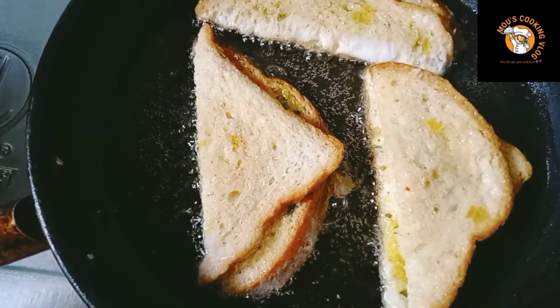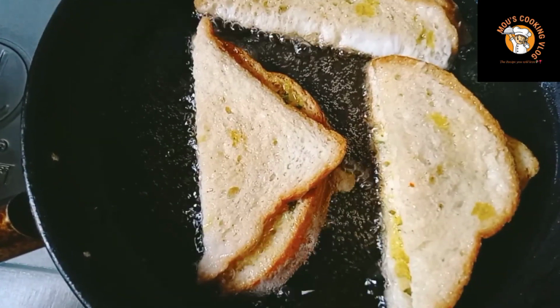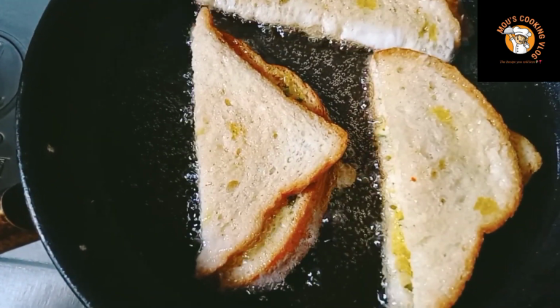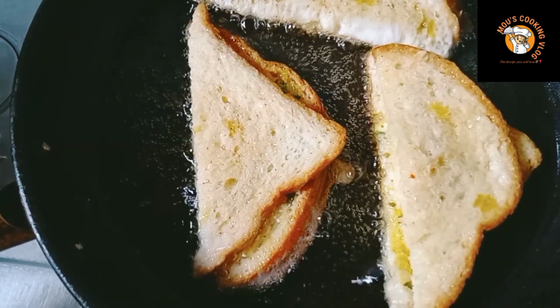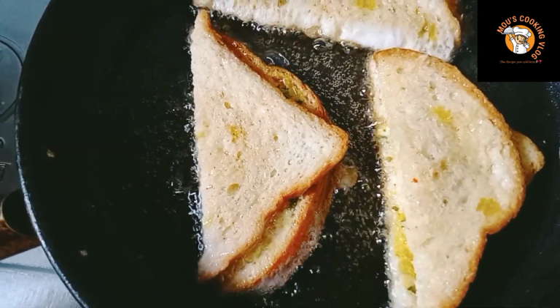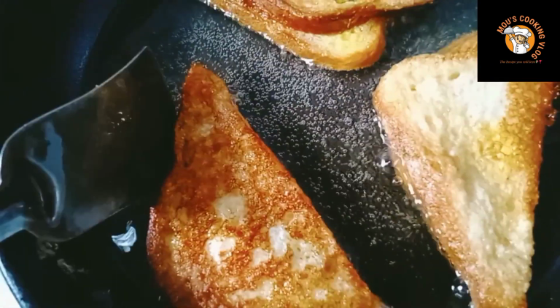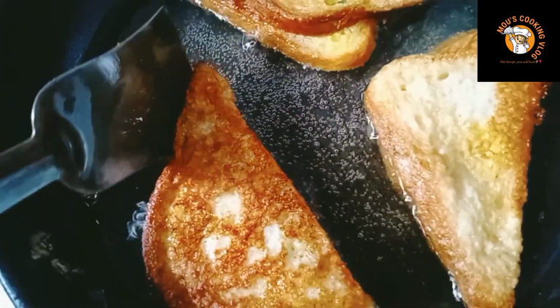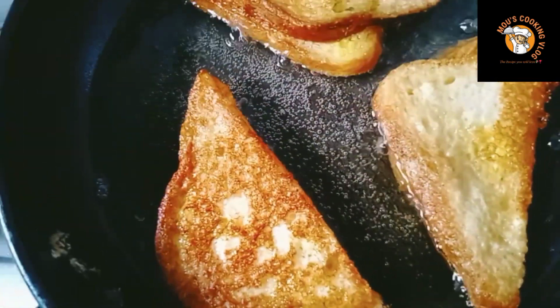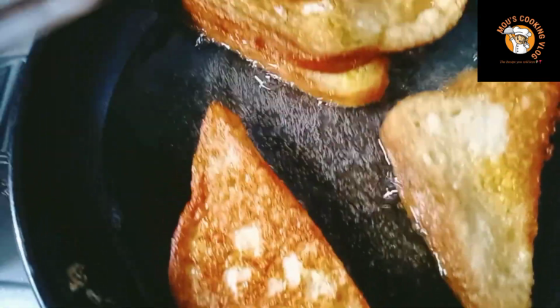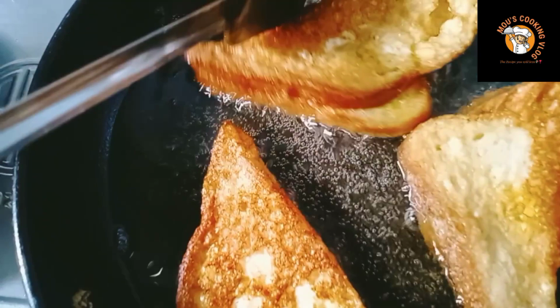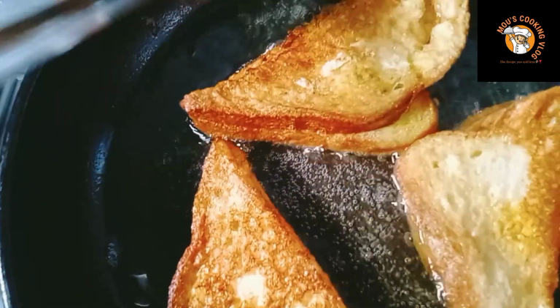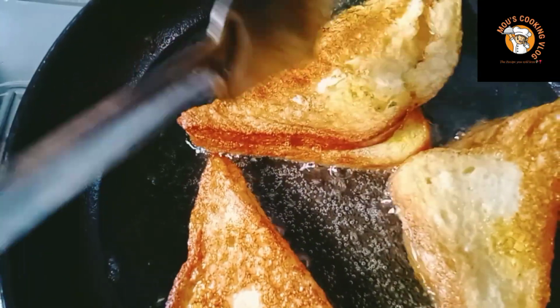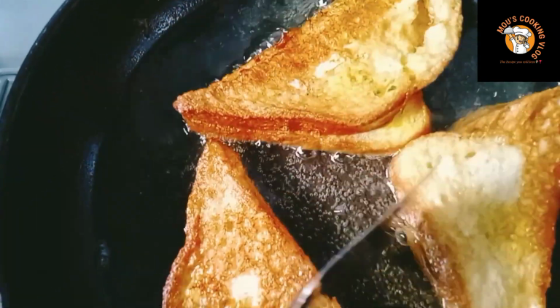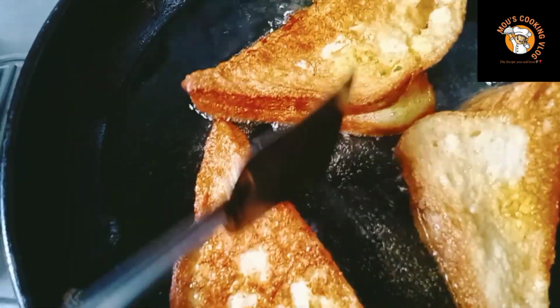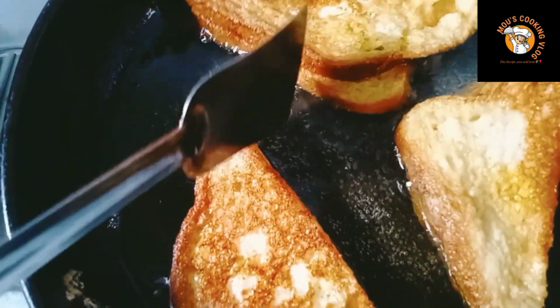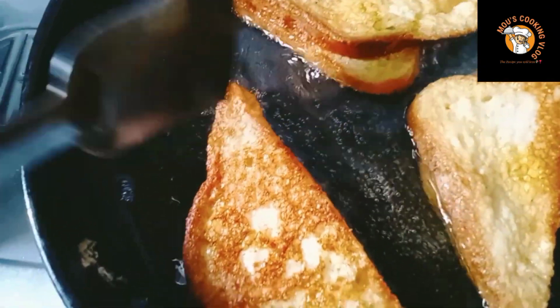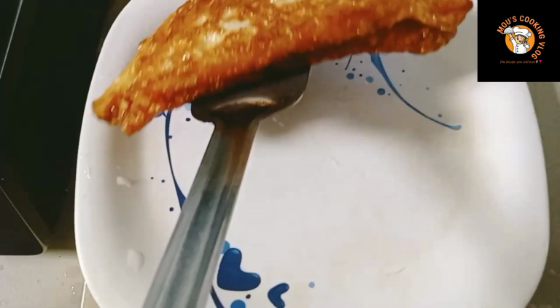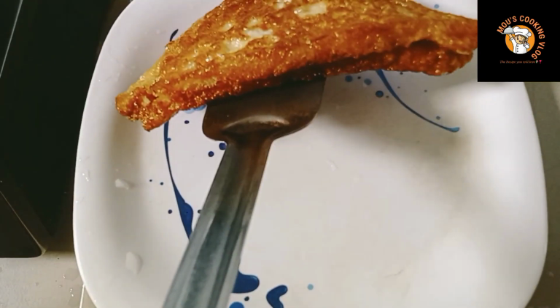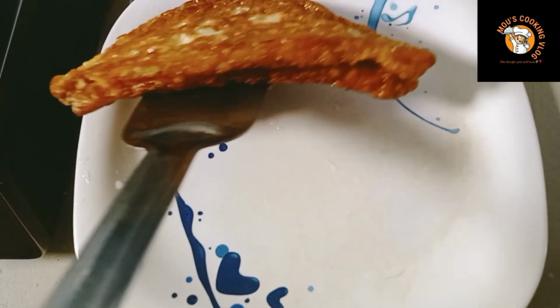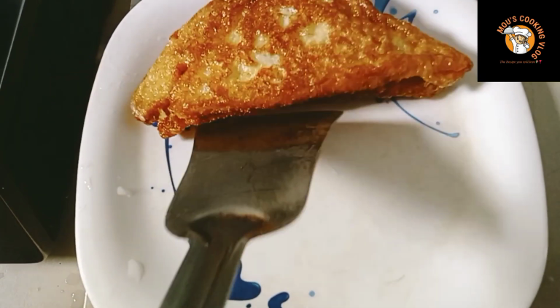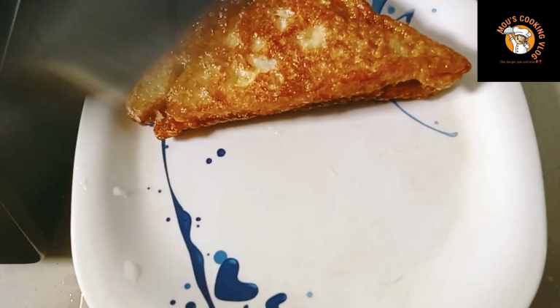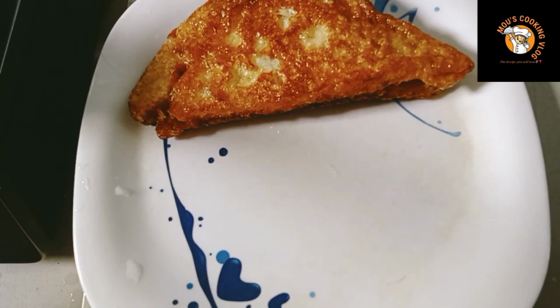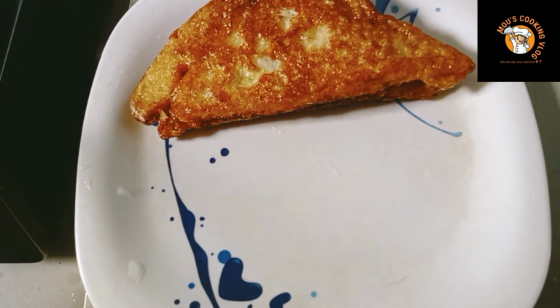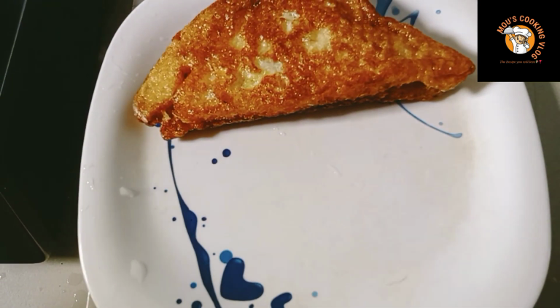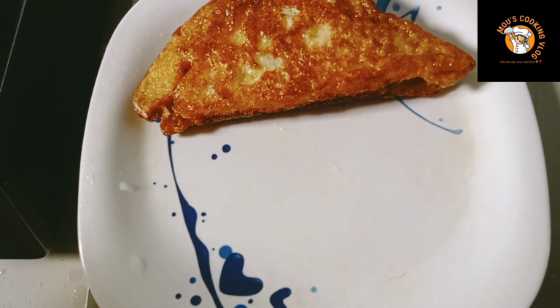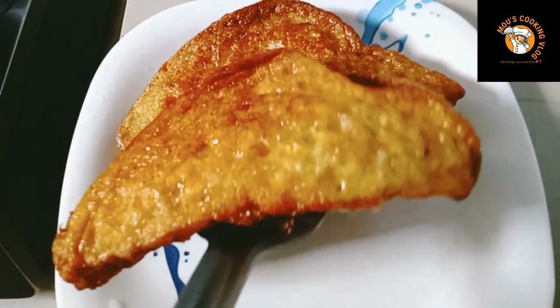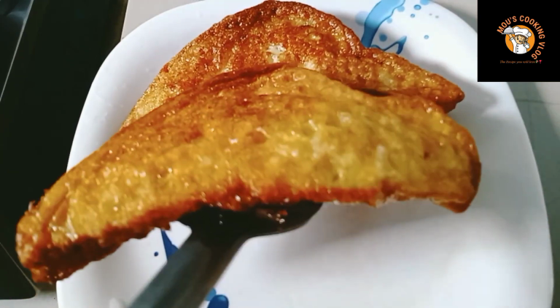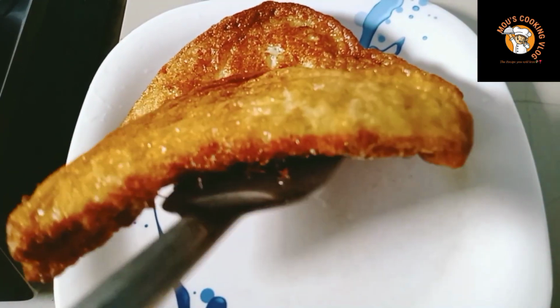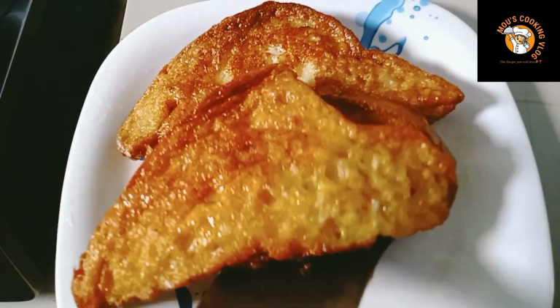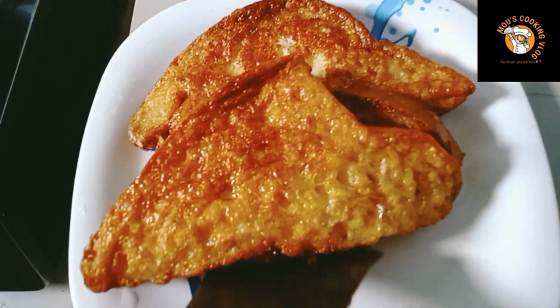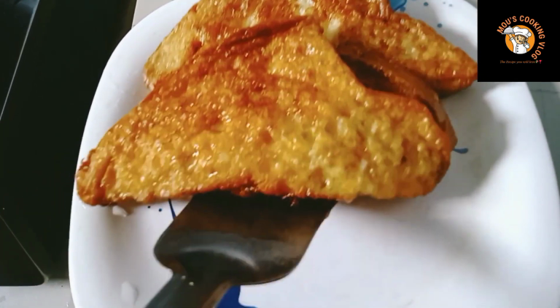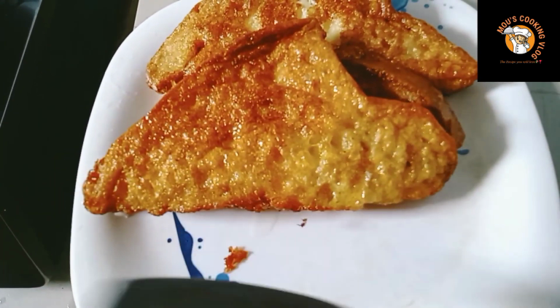See how beautiful it looks — this is a brown color. Now we have done the french toast sandwich. Our french toast sandwich is ready for the plate.